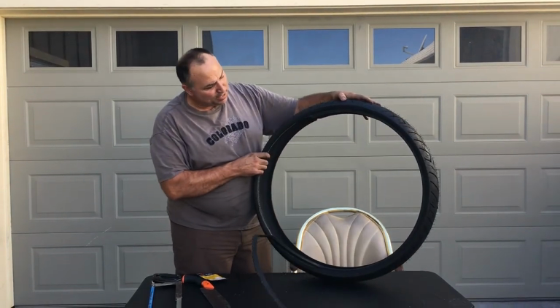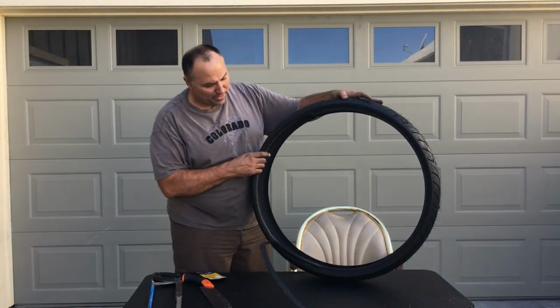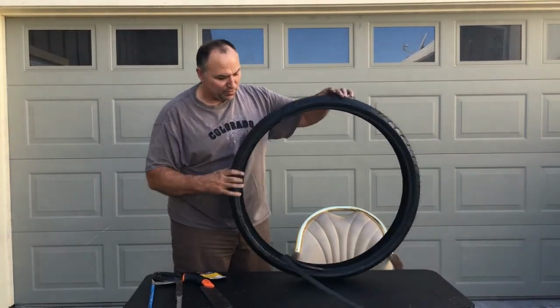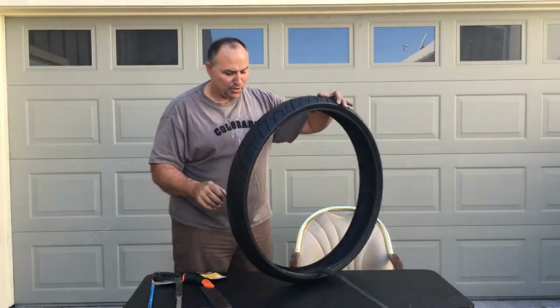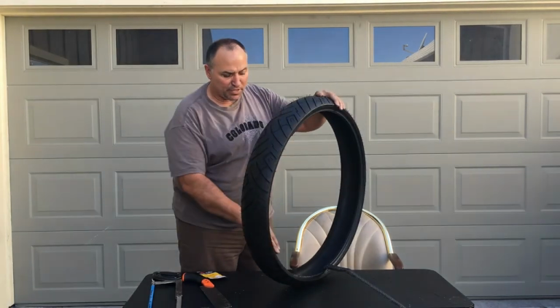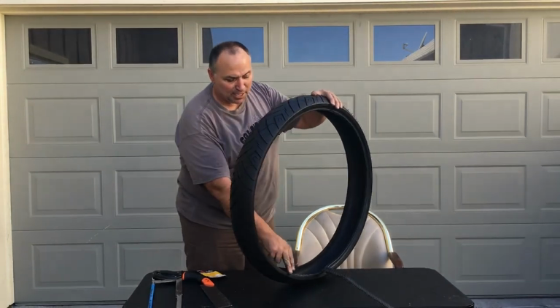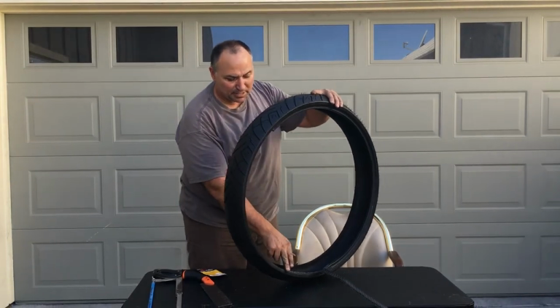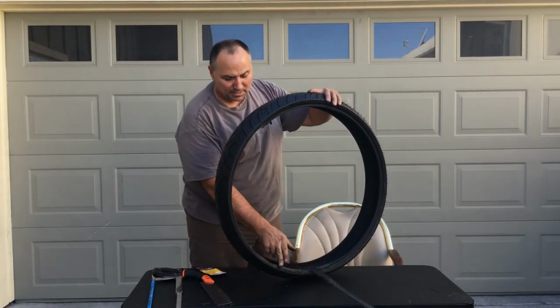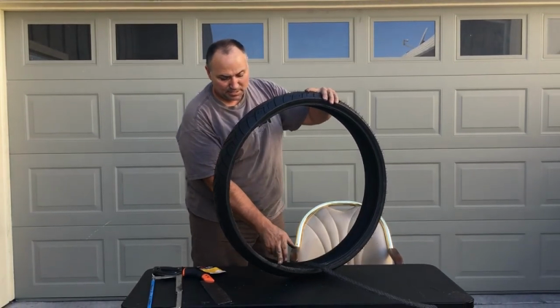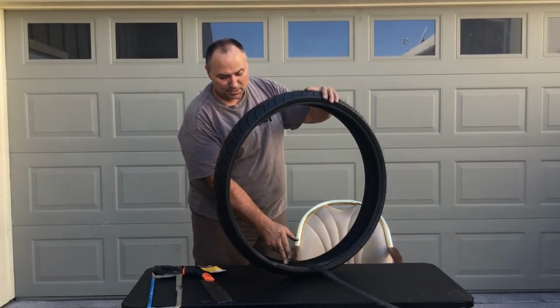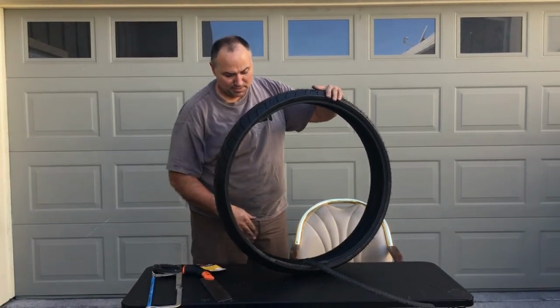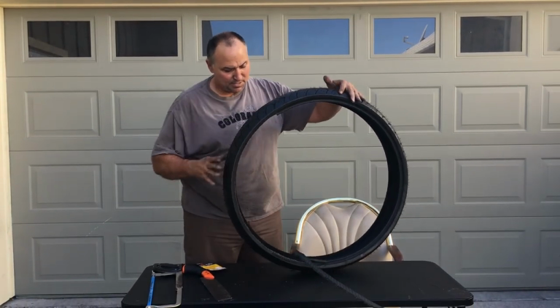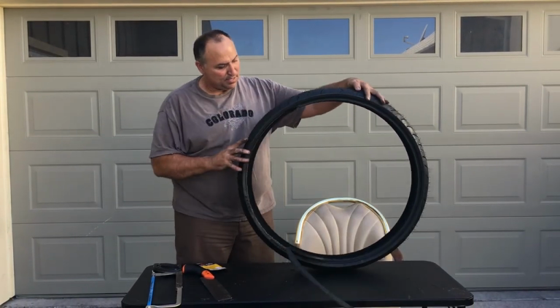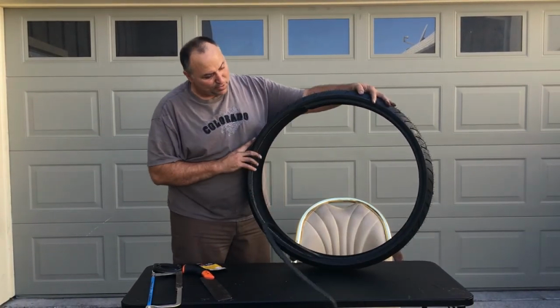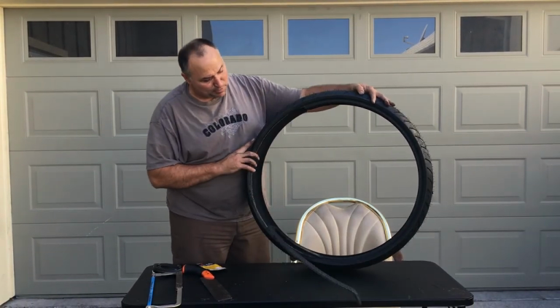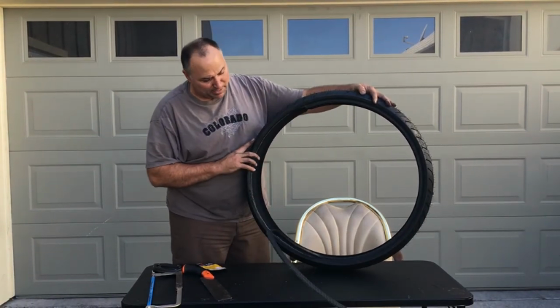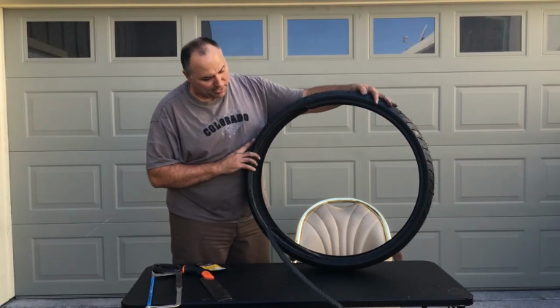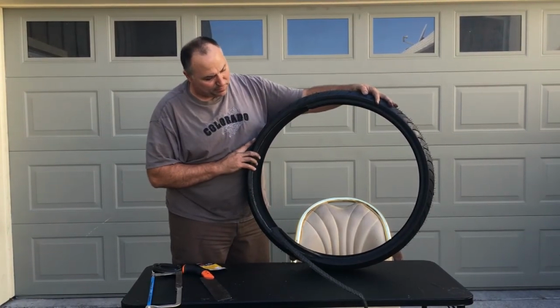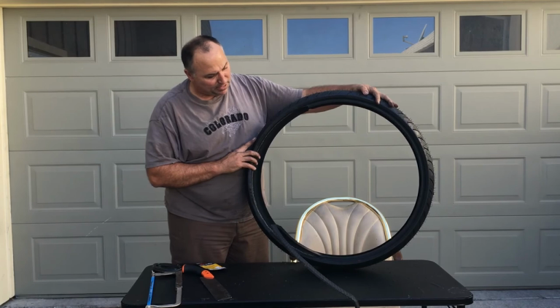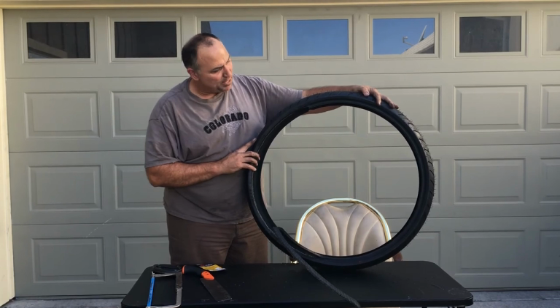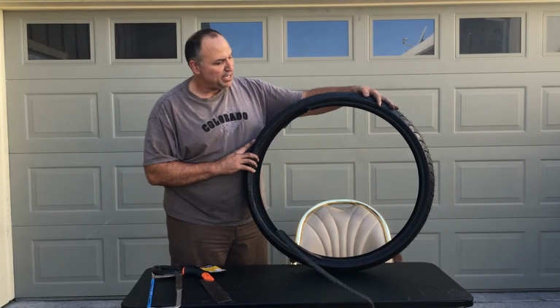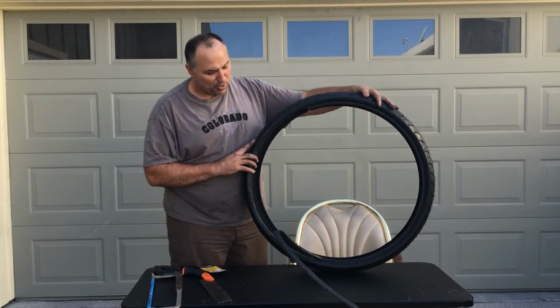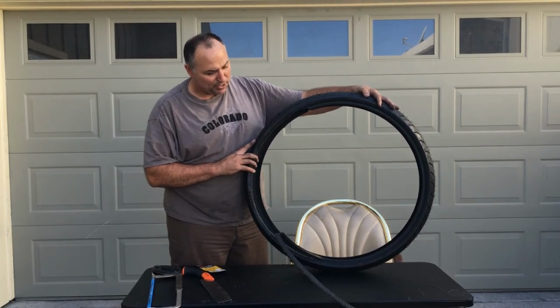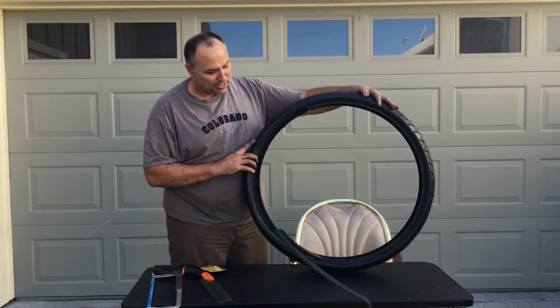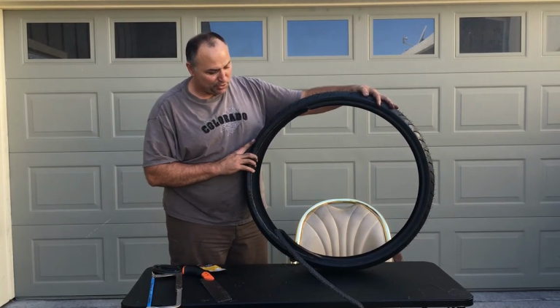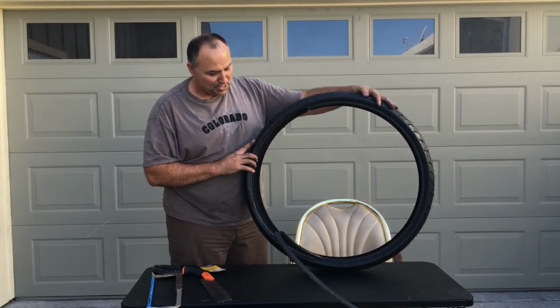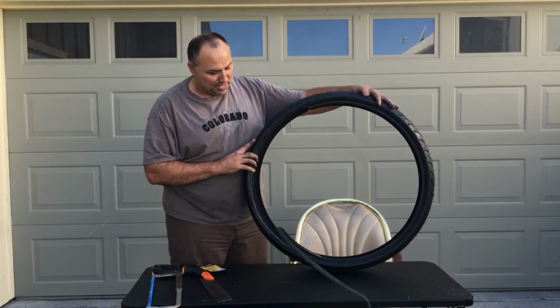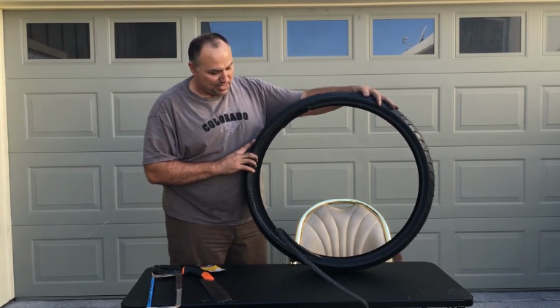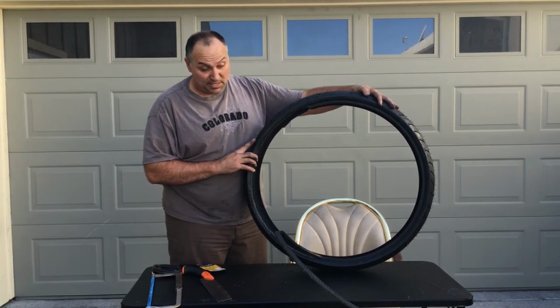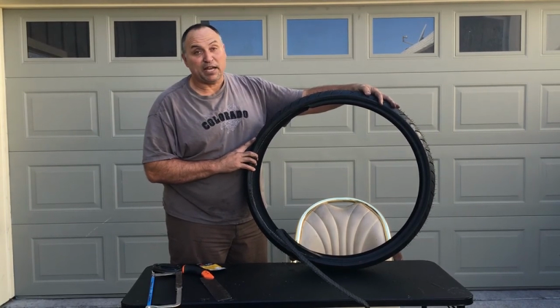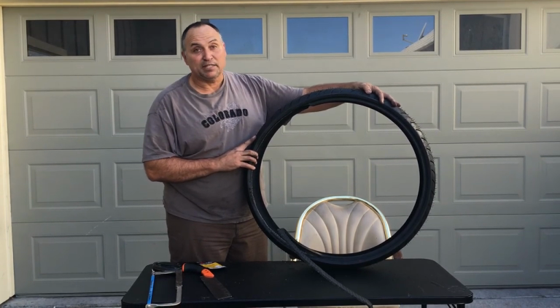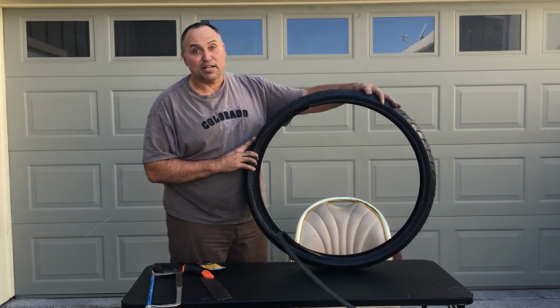I'll make another video of the scalloping process. So there's my cutting off the bead of a motorcycle tire to use as an e-bike tire liner.